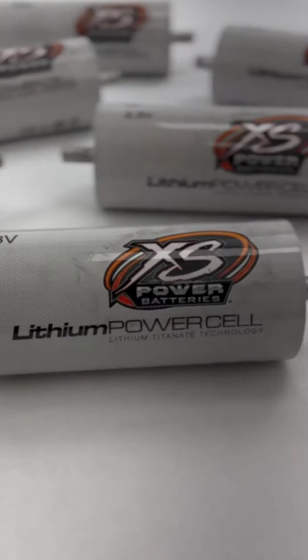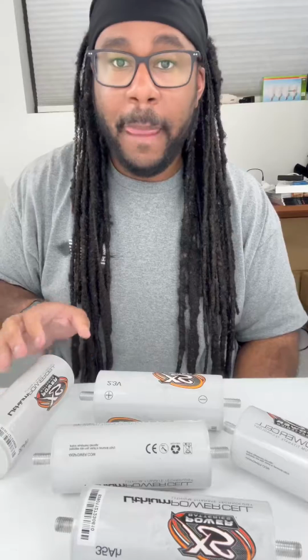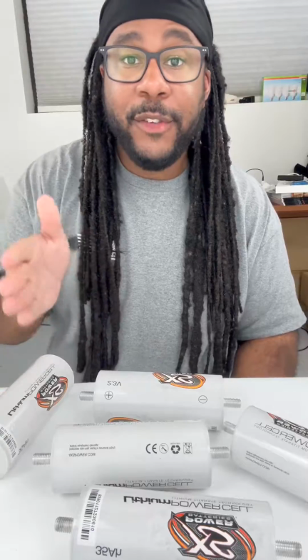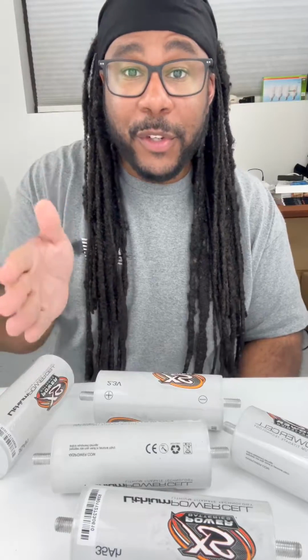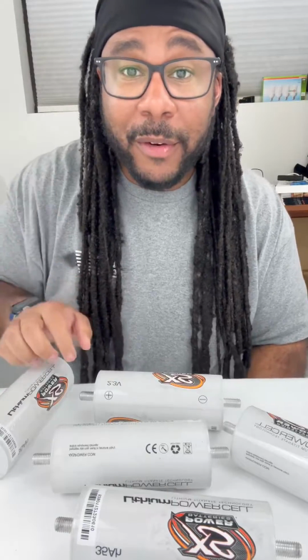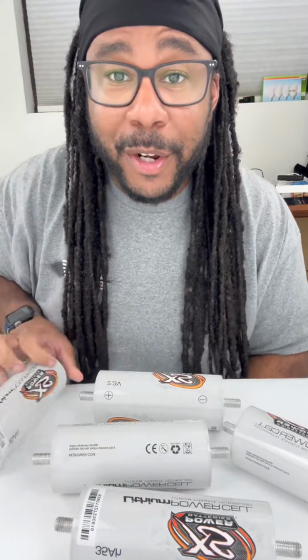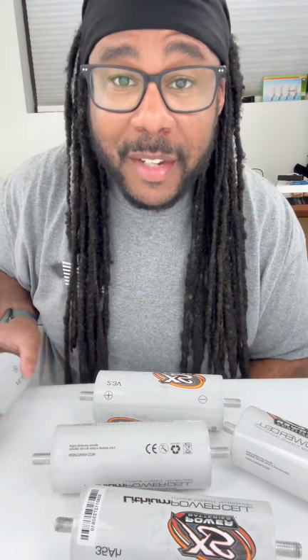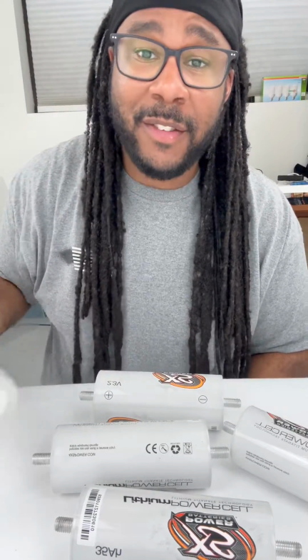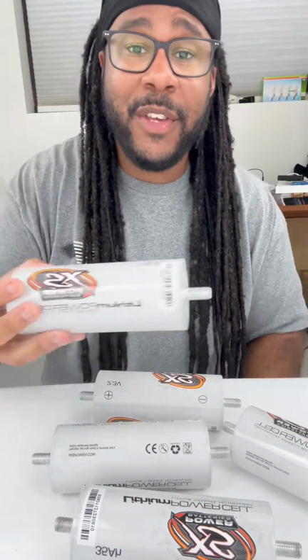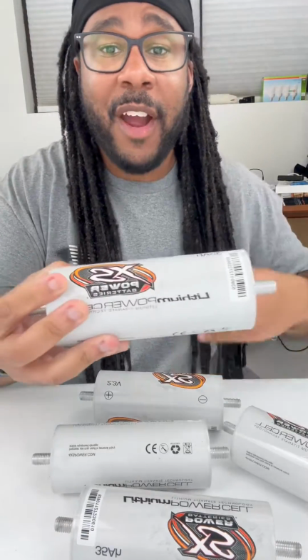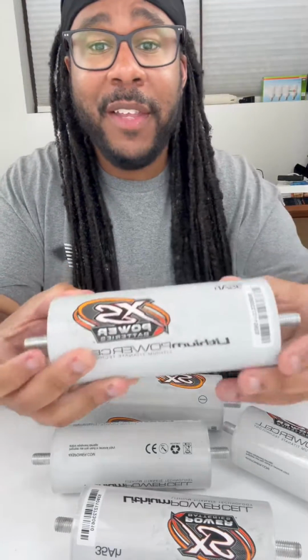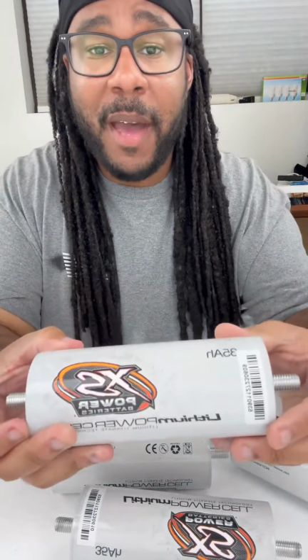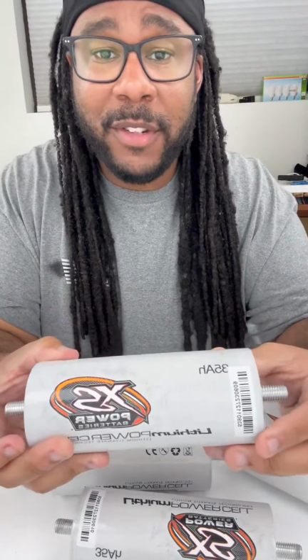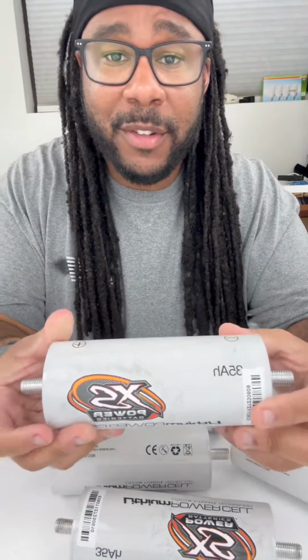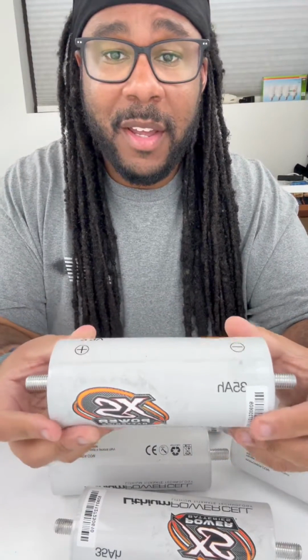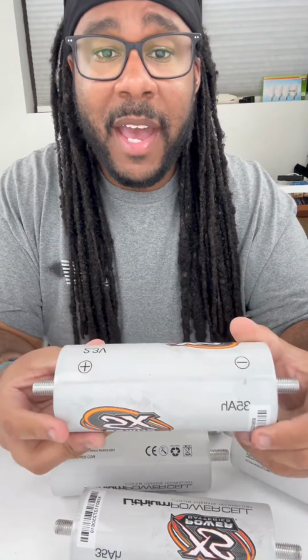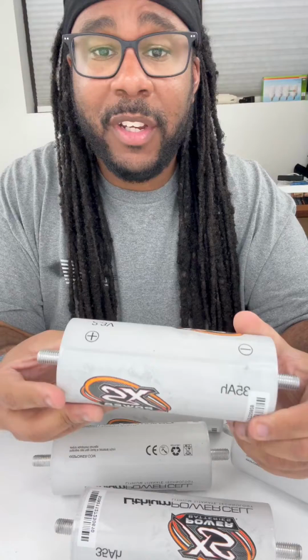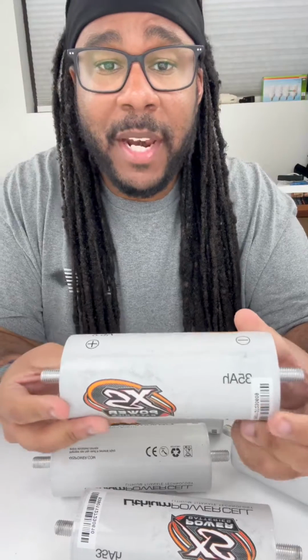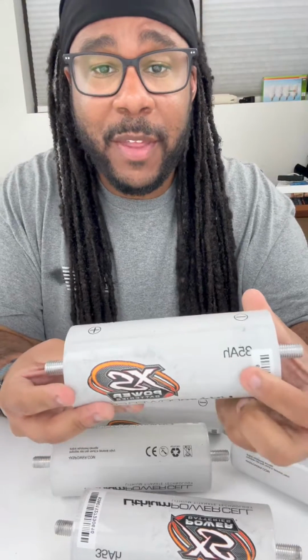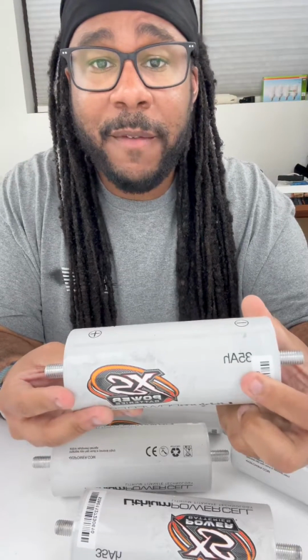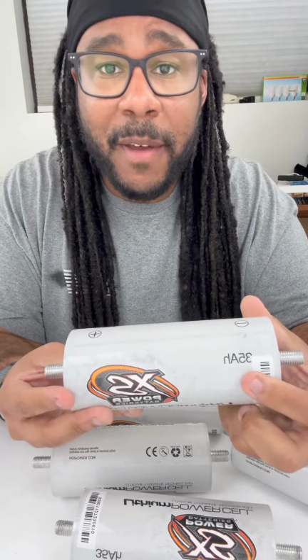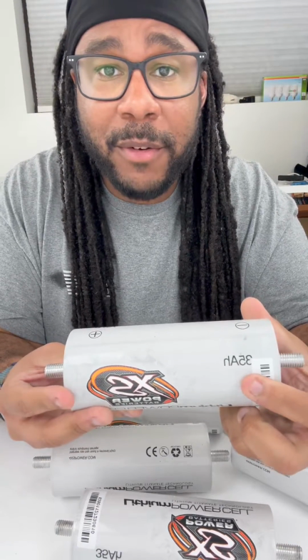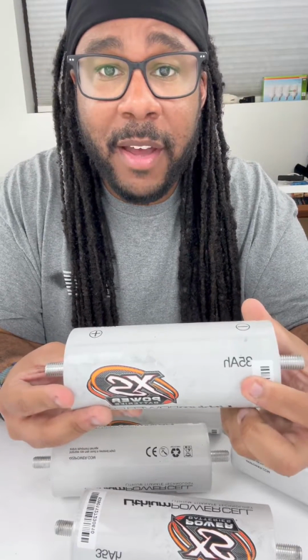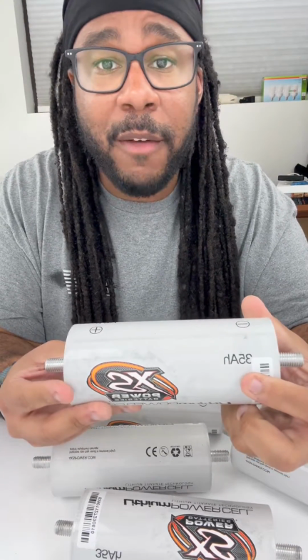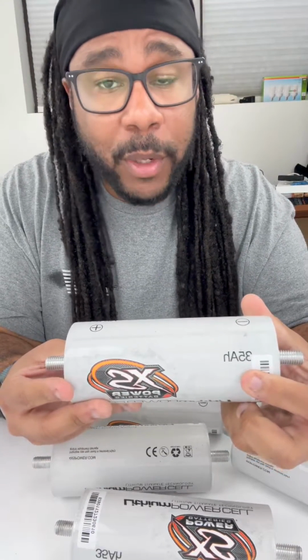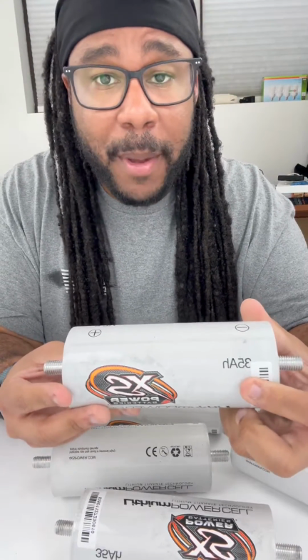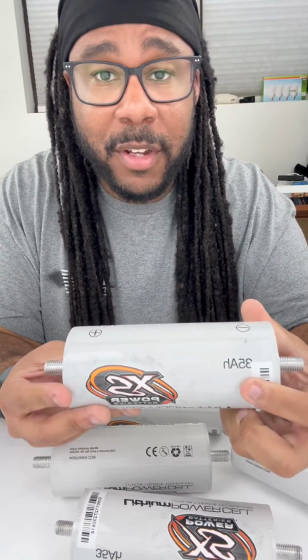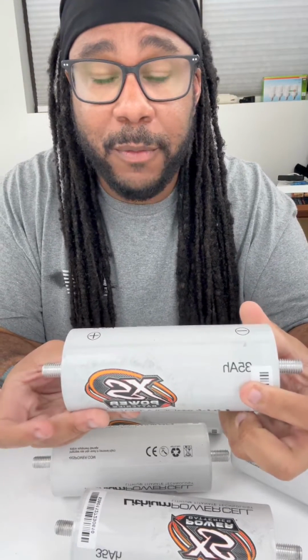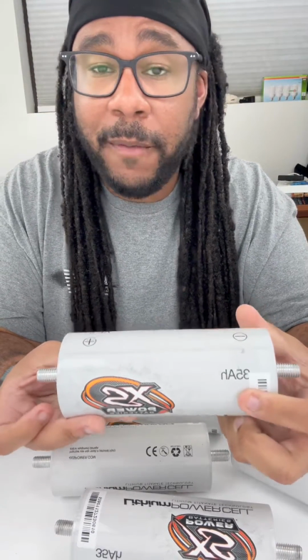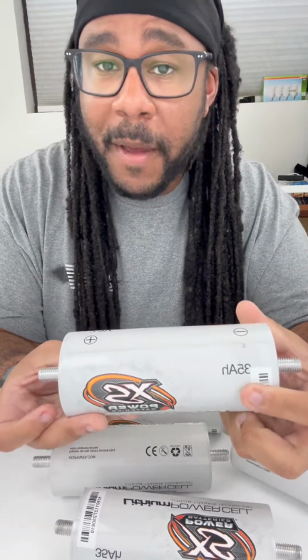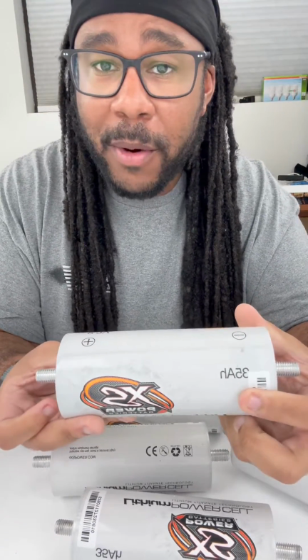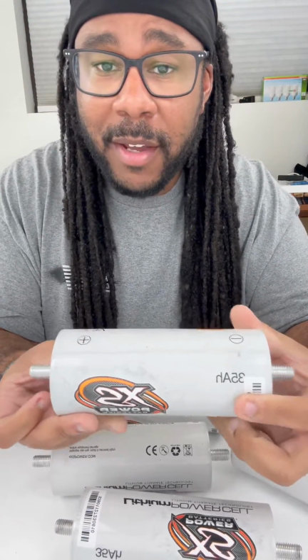So if you don't already know what these are, these are our lithium power cells. They actually come in a 35 amp hour size, a 40 amp hour size, and a 45 amp hour size.